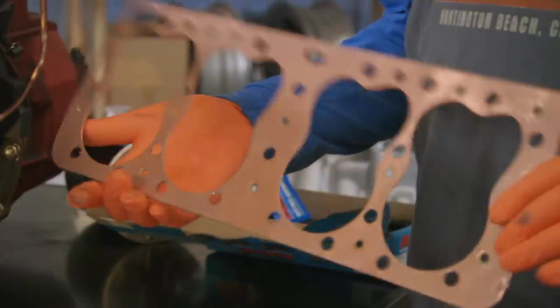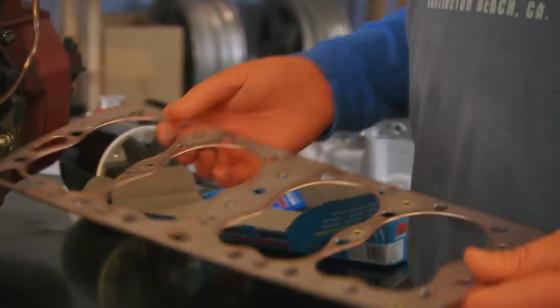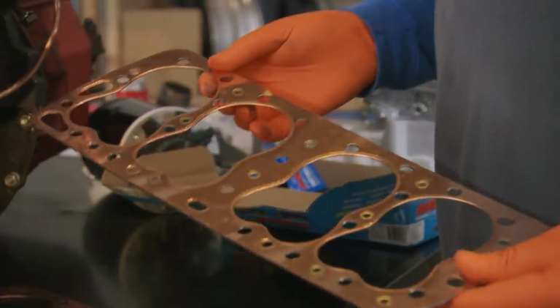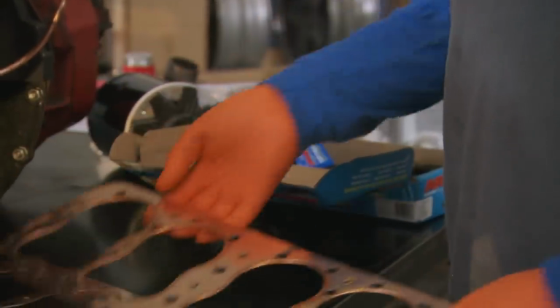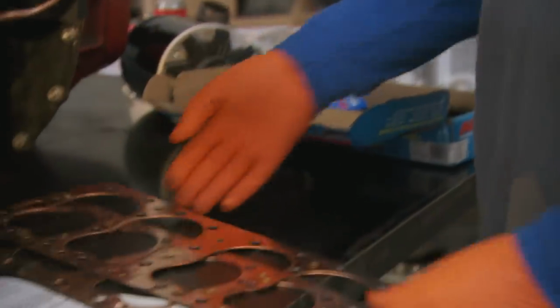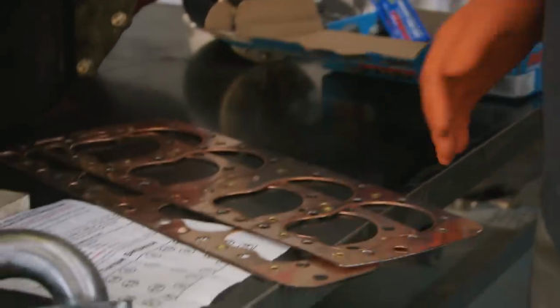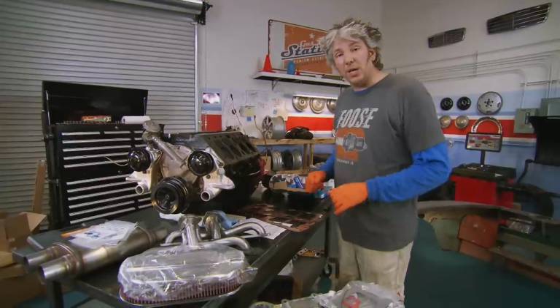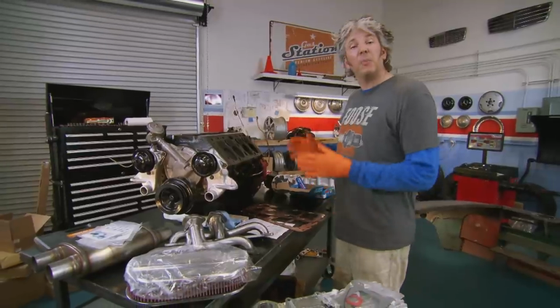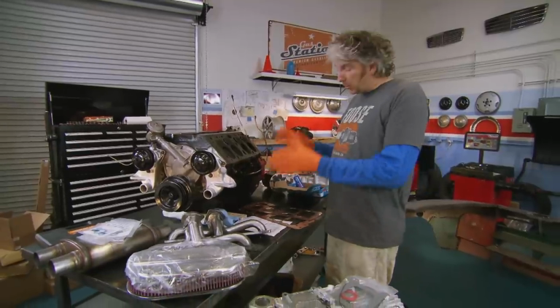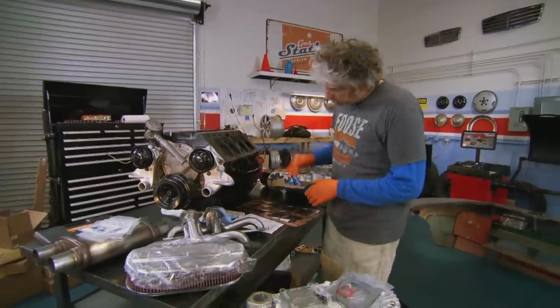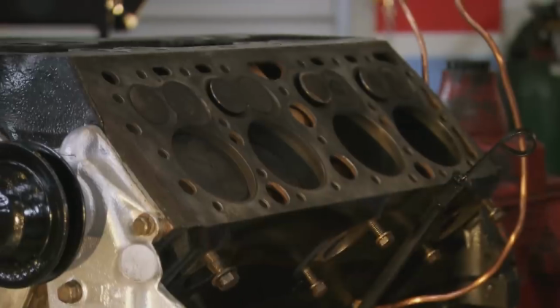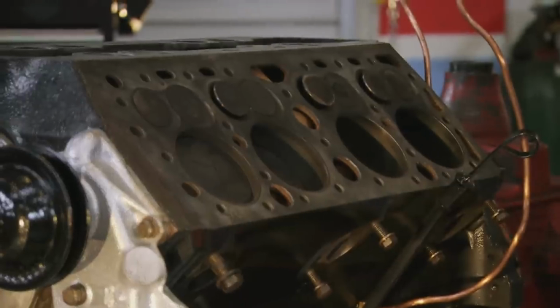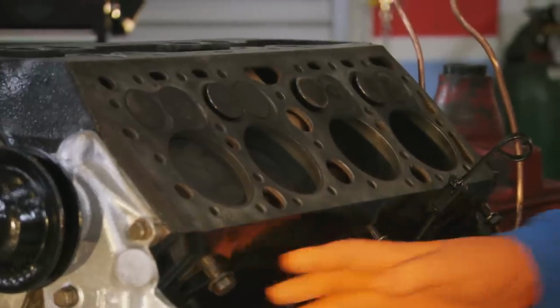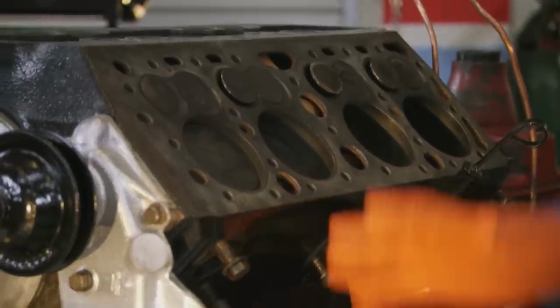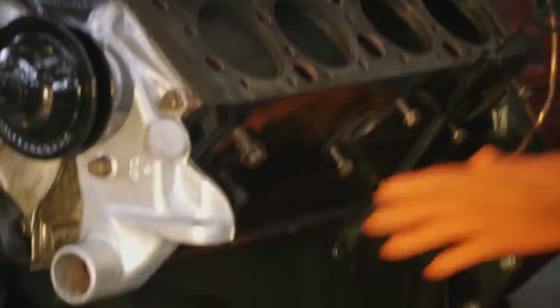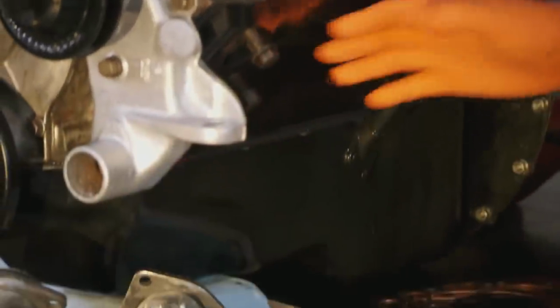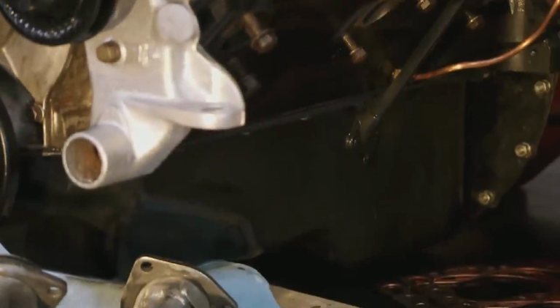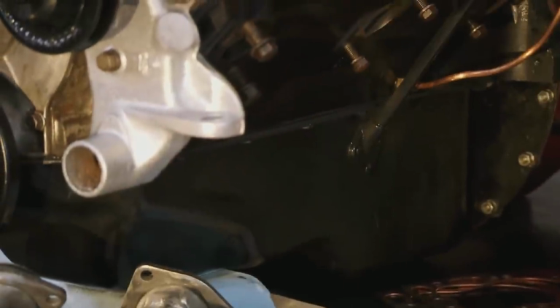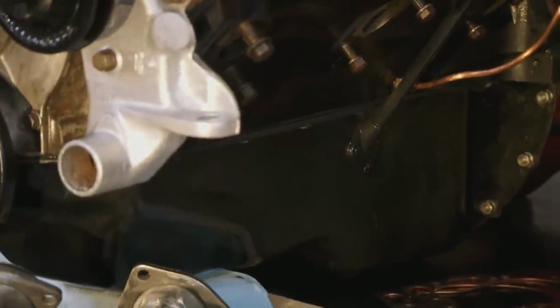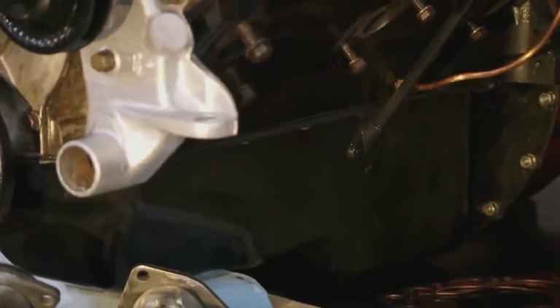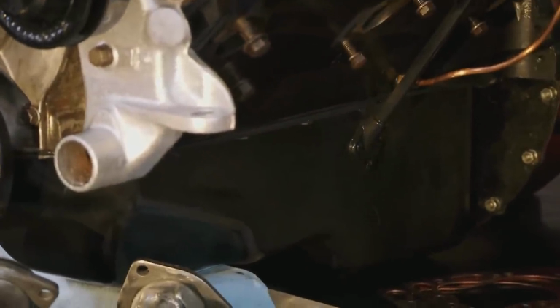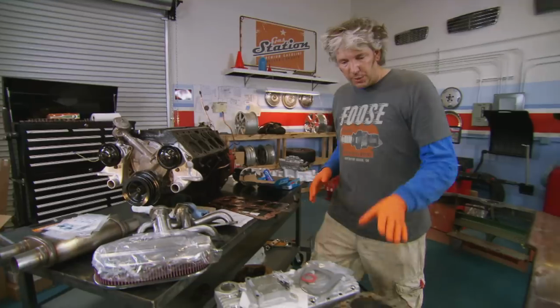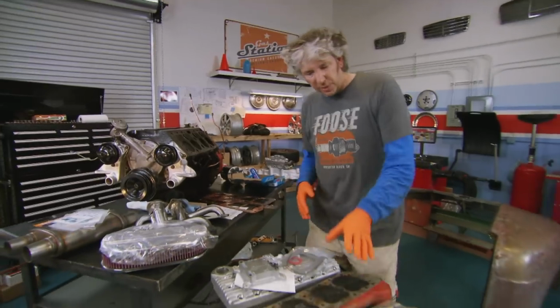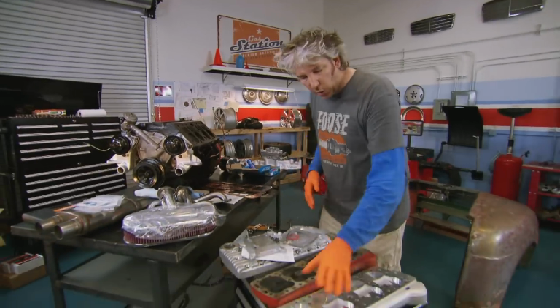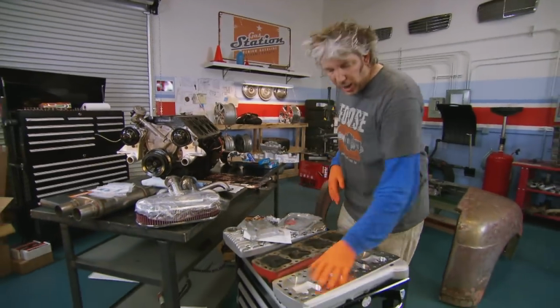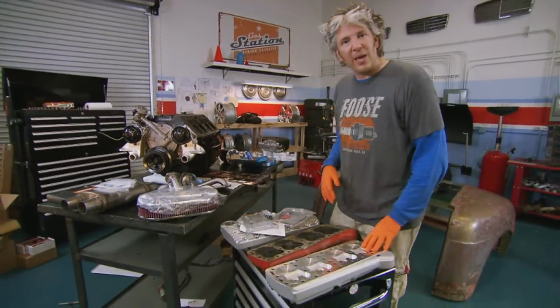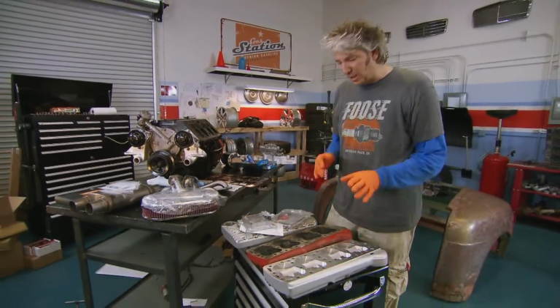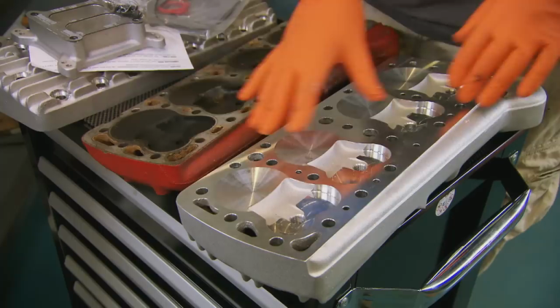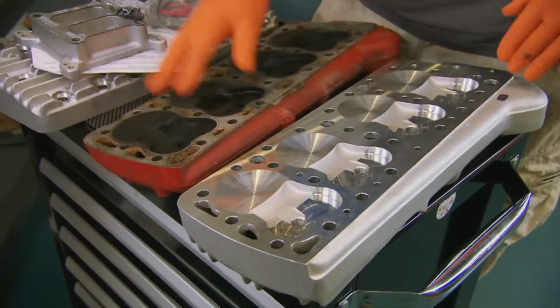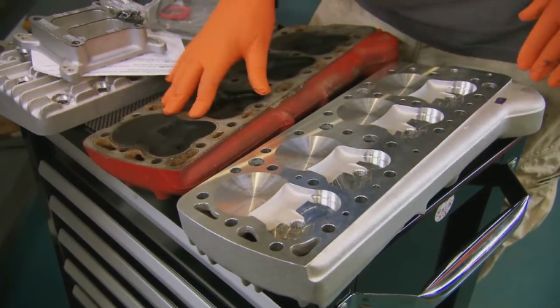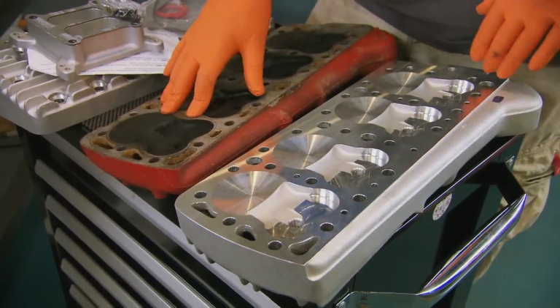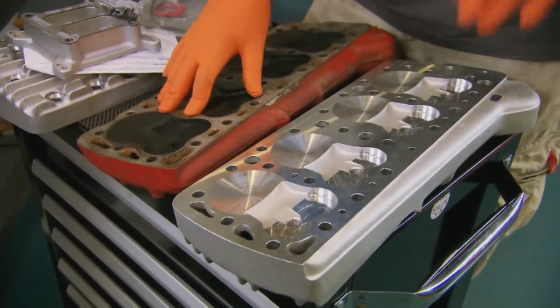While we were waiting for all these lovely shiny parts to turn up, we got busy with the block — we've cleaned it and we've painted it. But of course we're all about go as well as show, which is why we've got these wonderful alloy heads. You can see they're very different from the original ones.